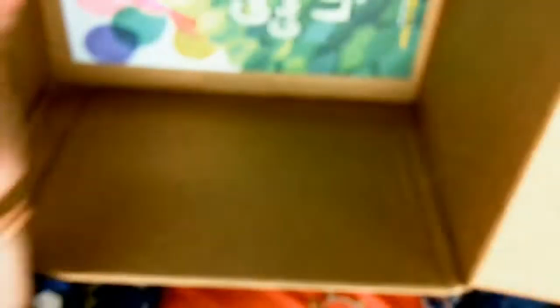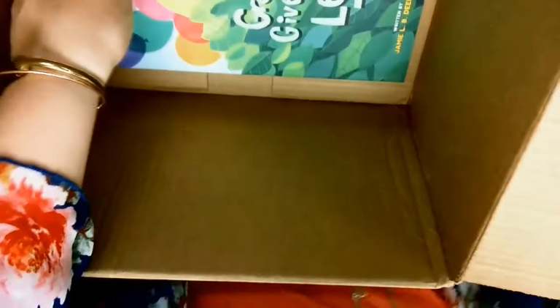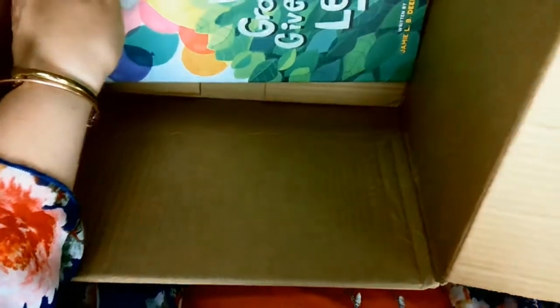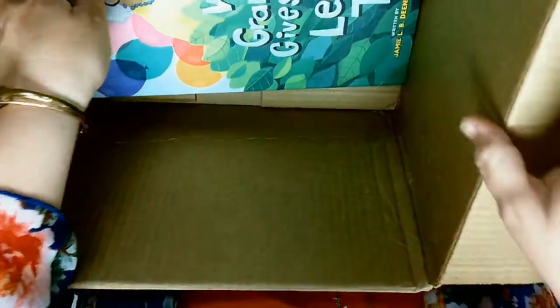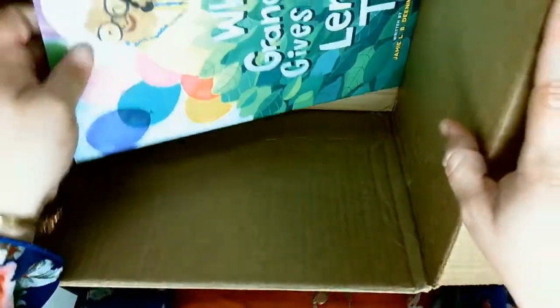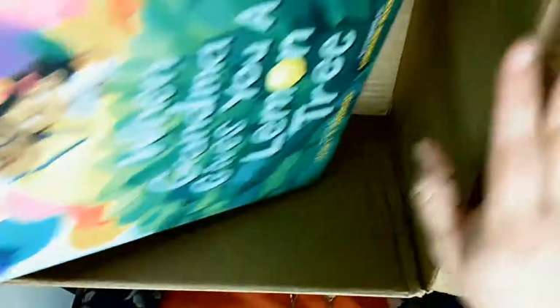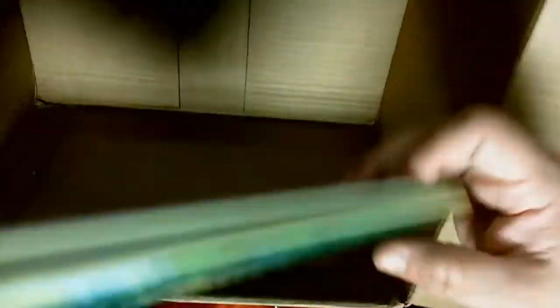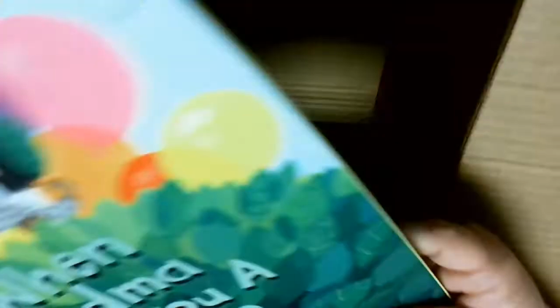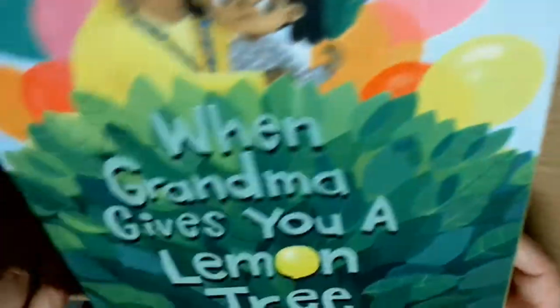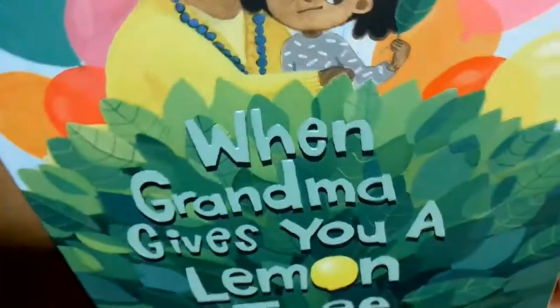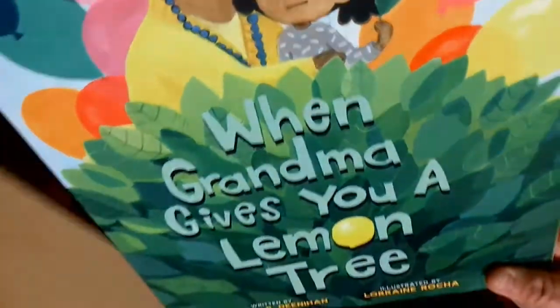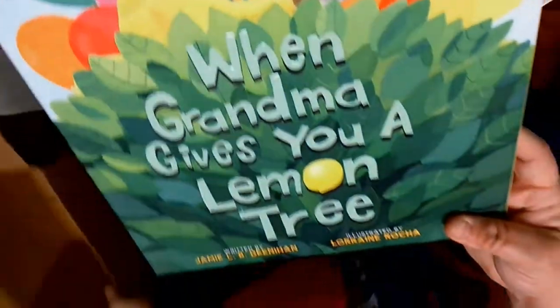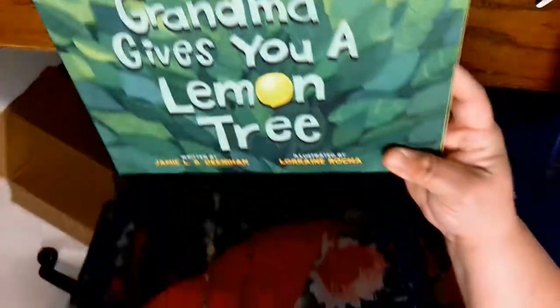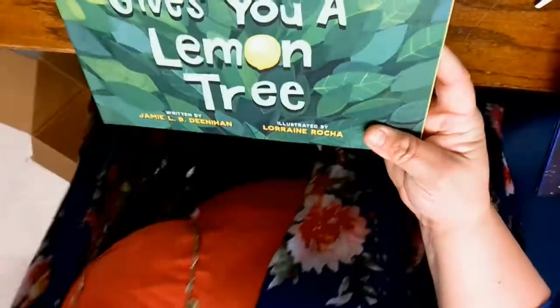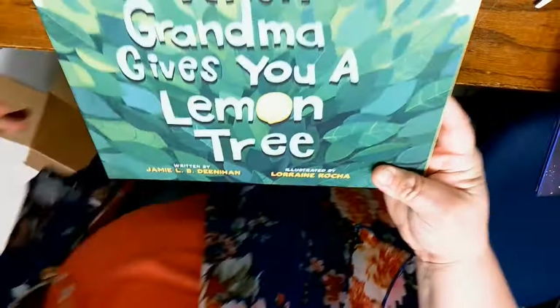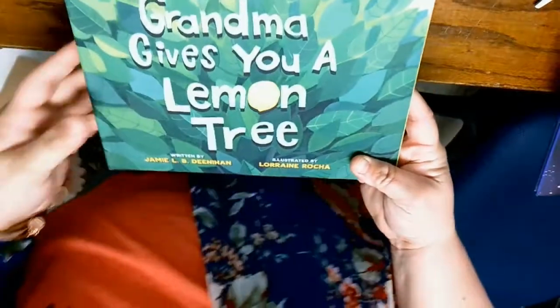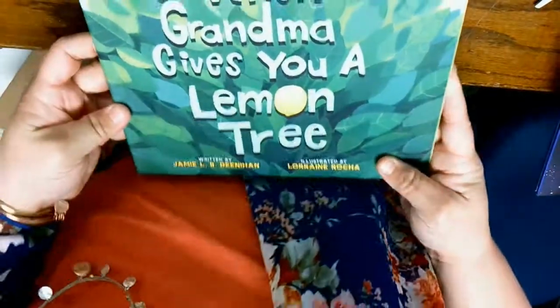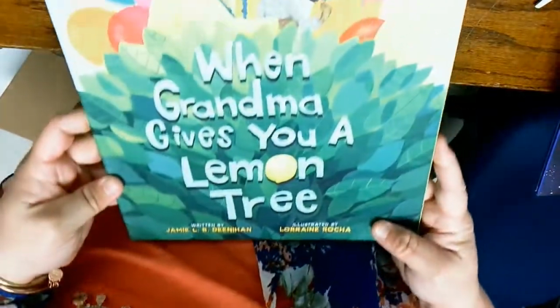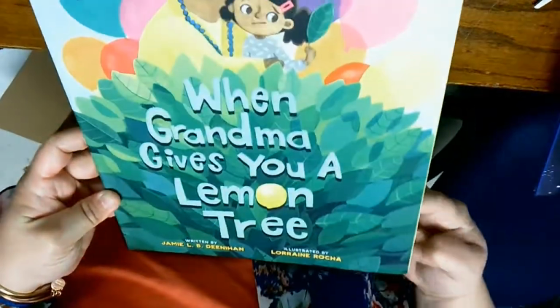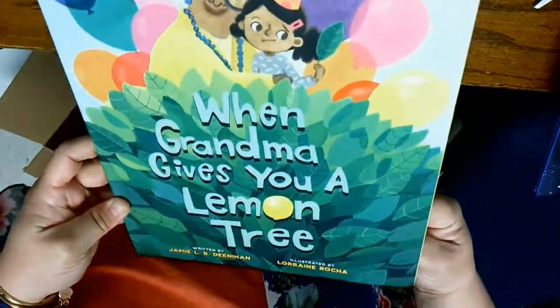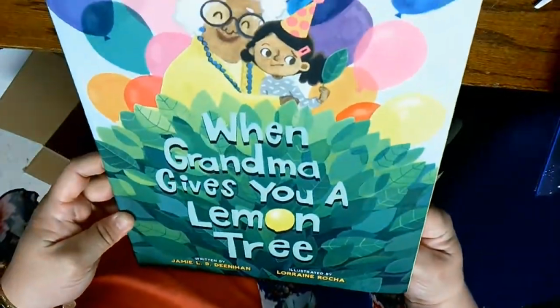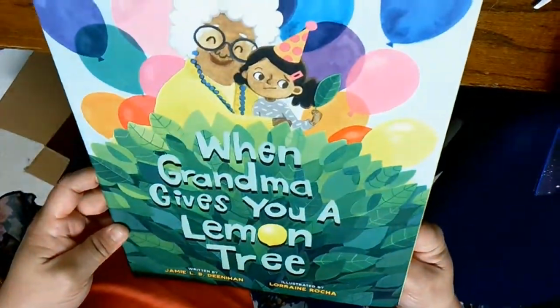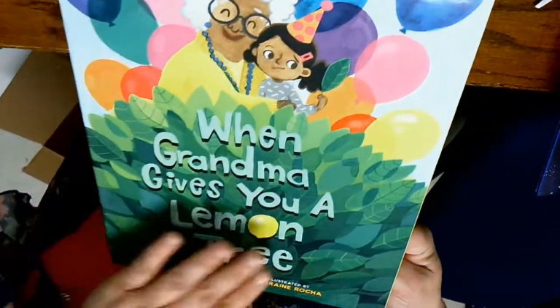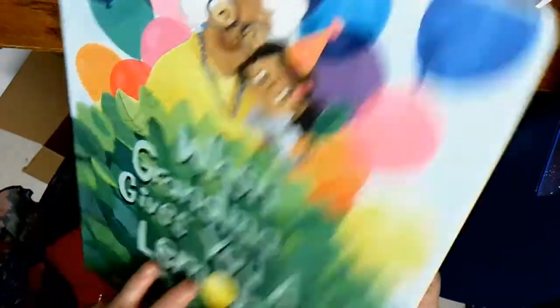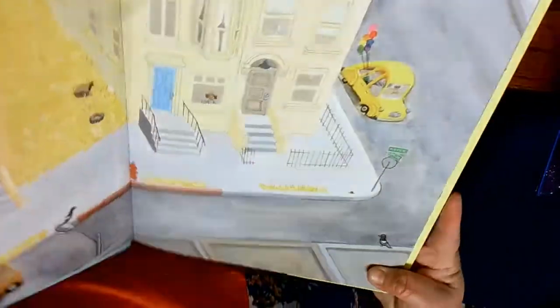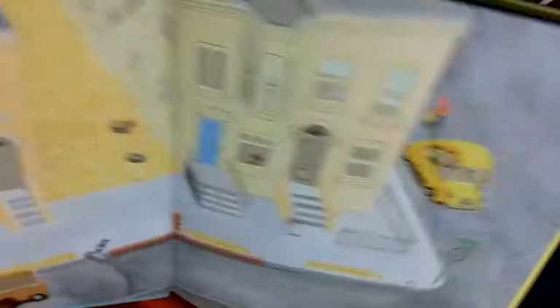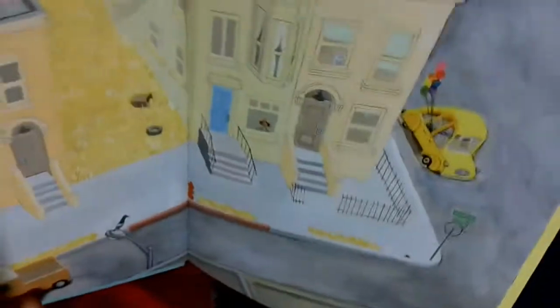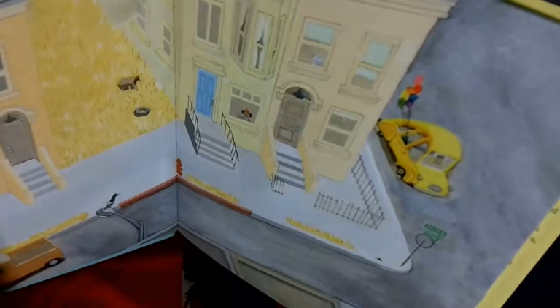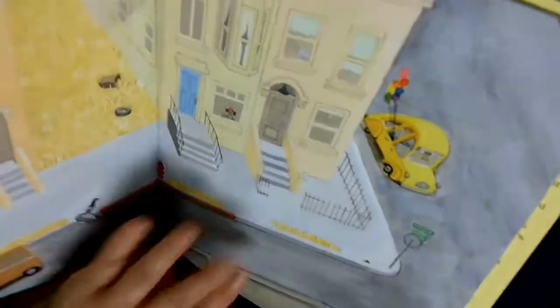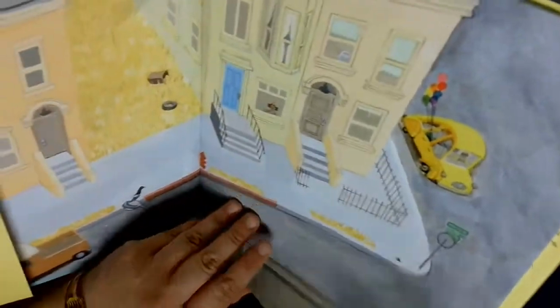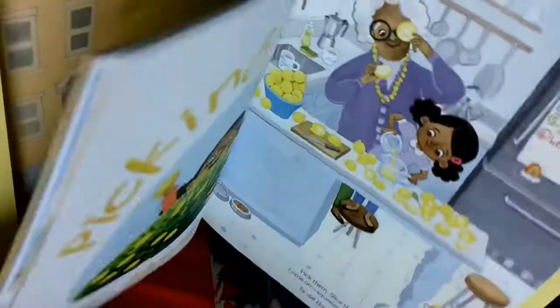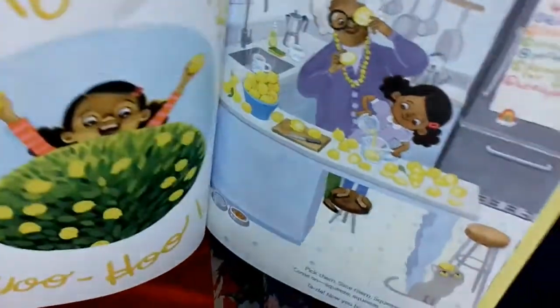And last but not least, When Grandma Gives You a Lemon Tree. You've heard the phrase 'When Life Gives You Lemons' - what about when Grandma Gives You a Lemon Tree?